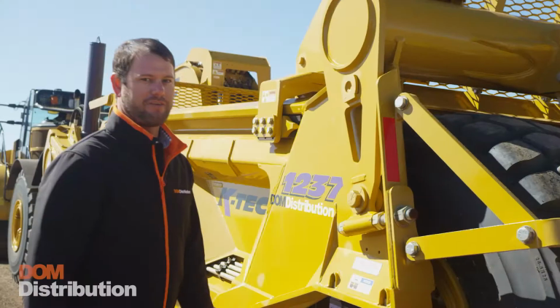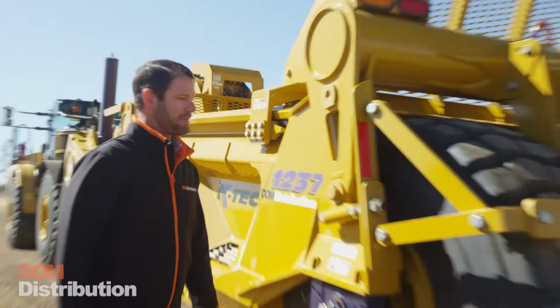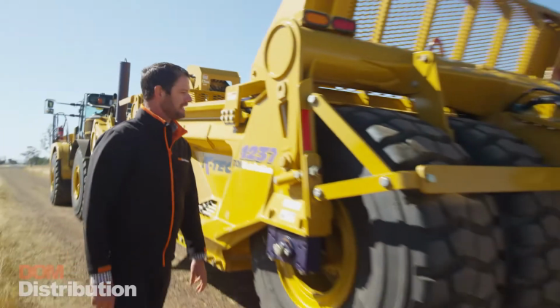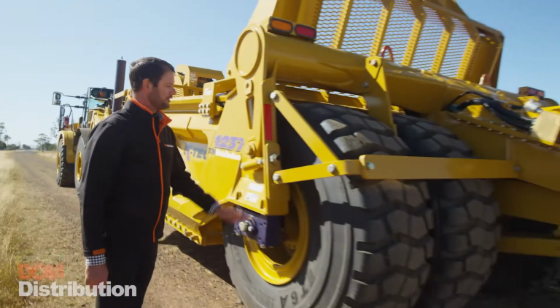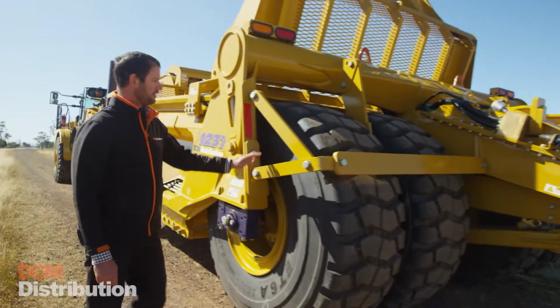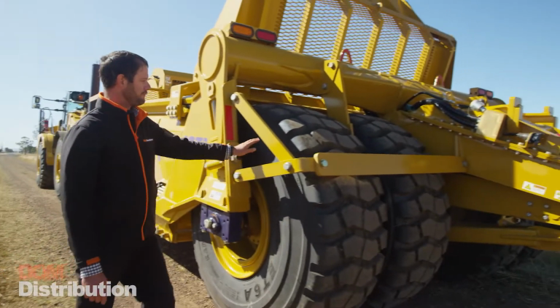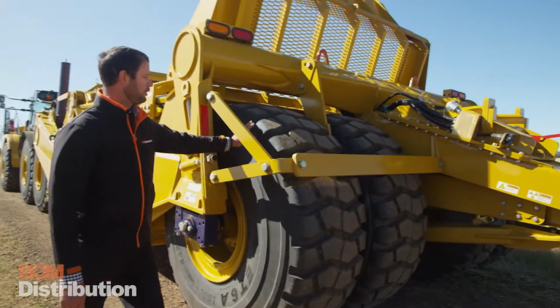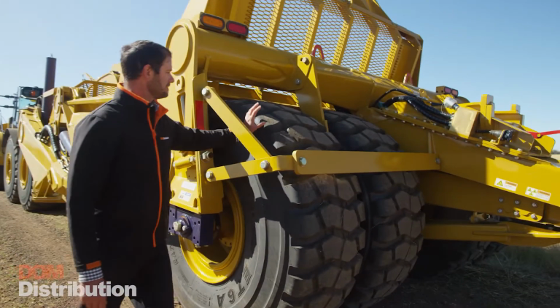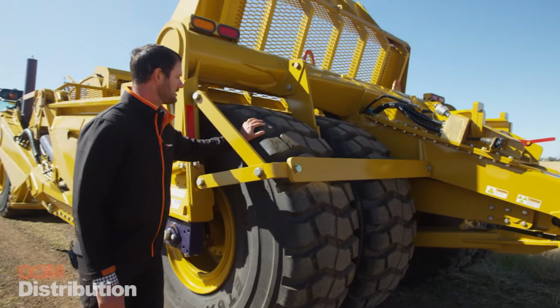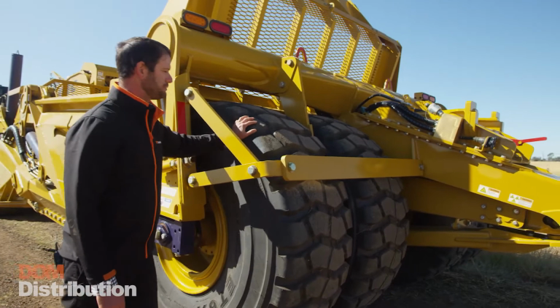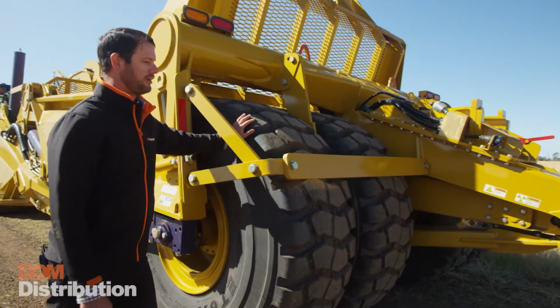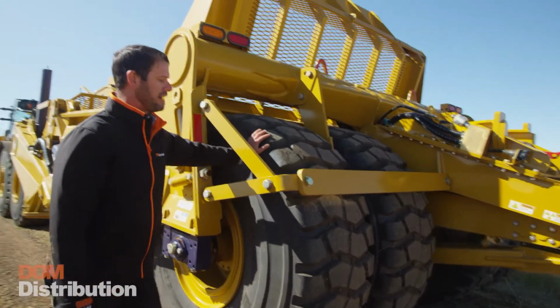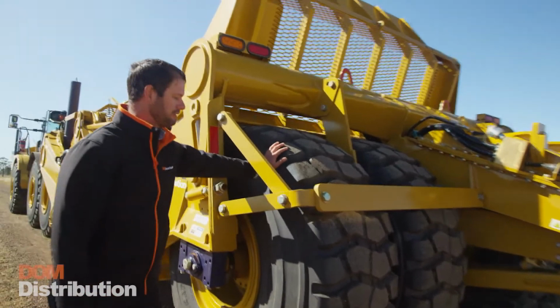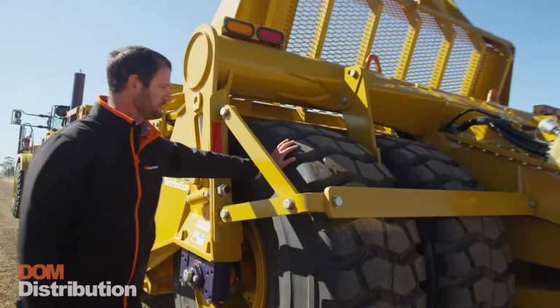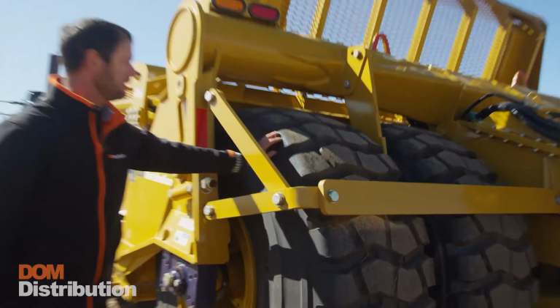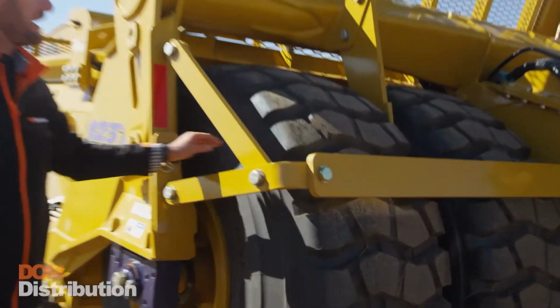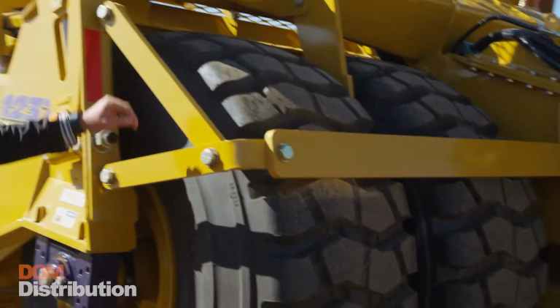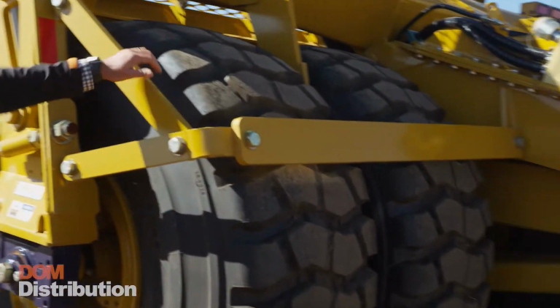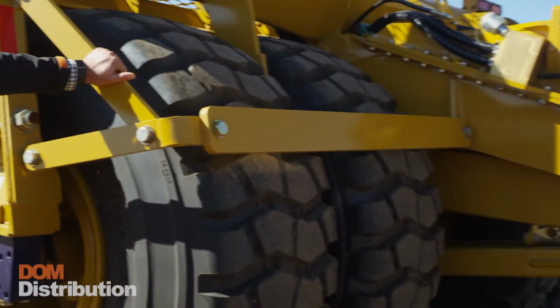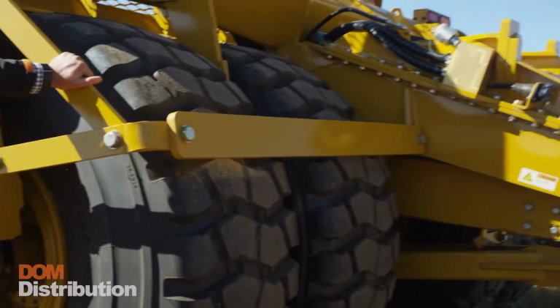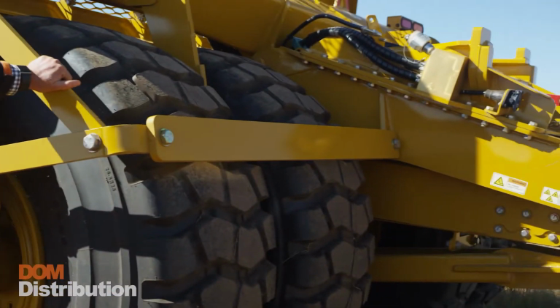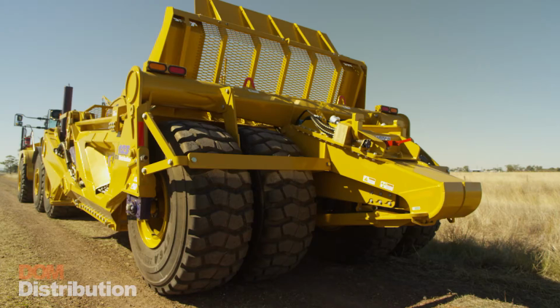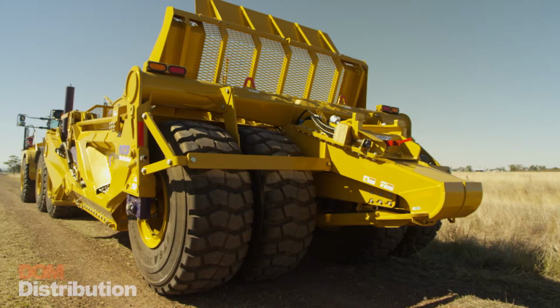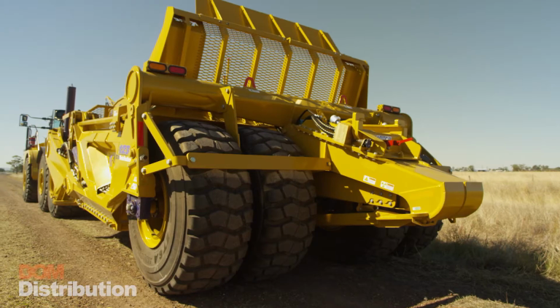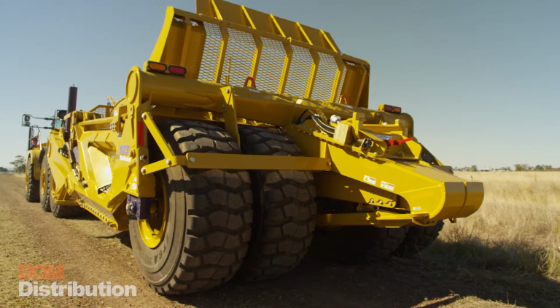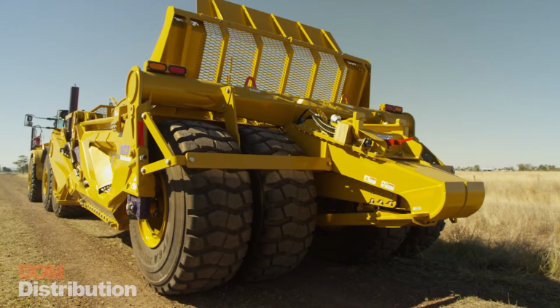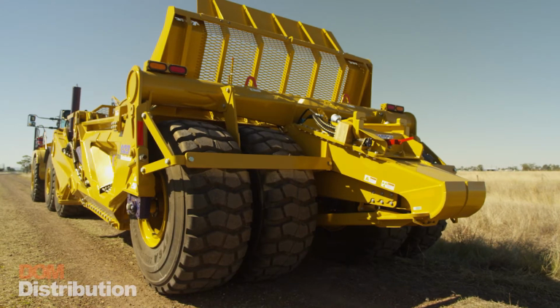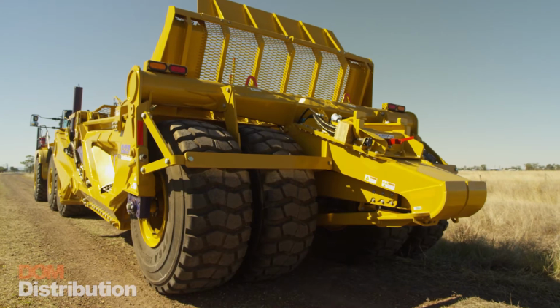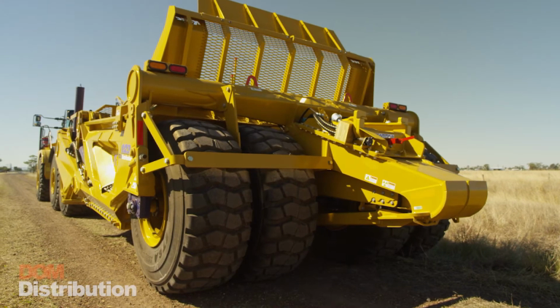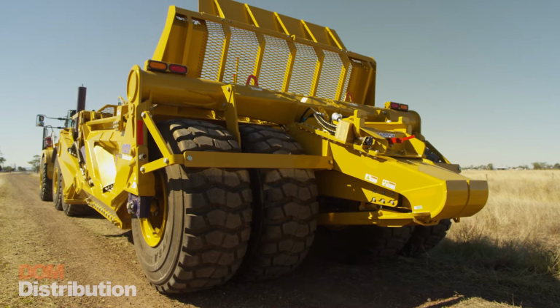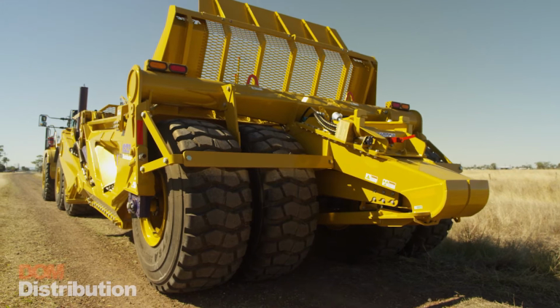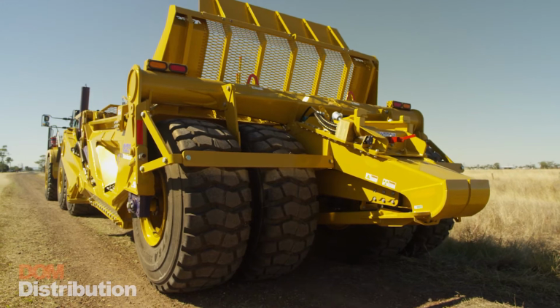Around the back here we've got four 26.5 R25 tyres in a fixed configuration. They allow us to have high stability across all different terrains.